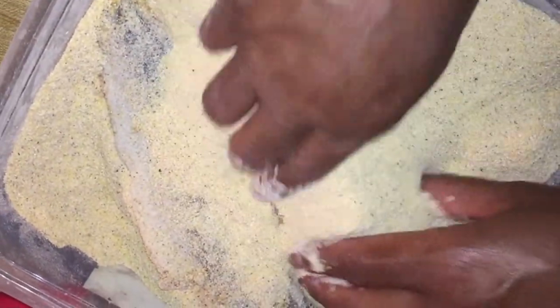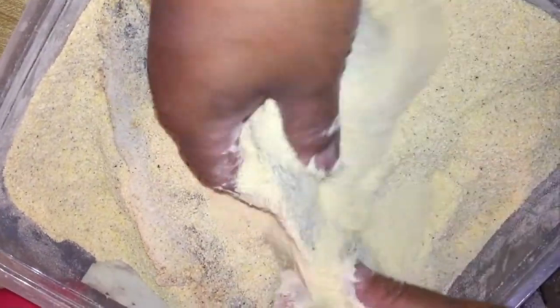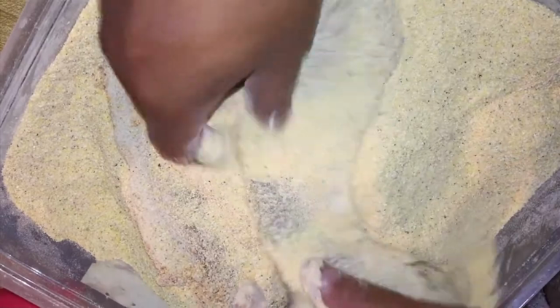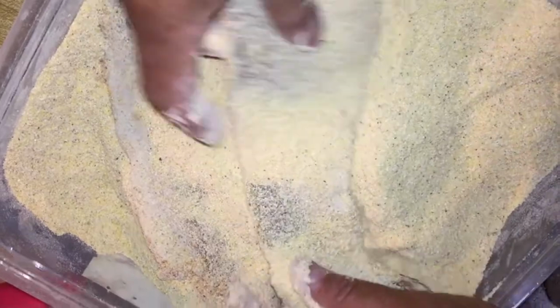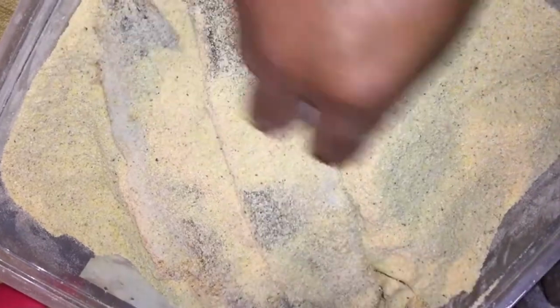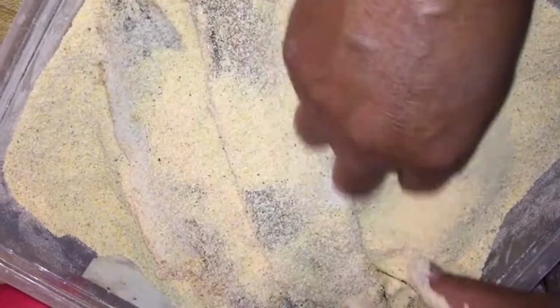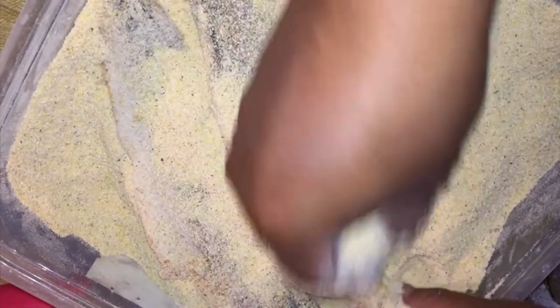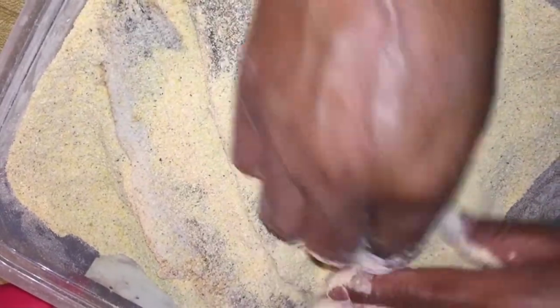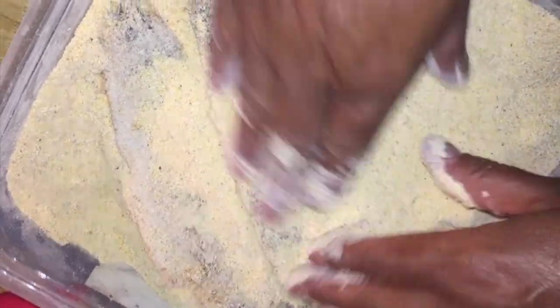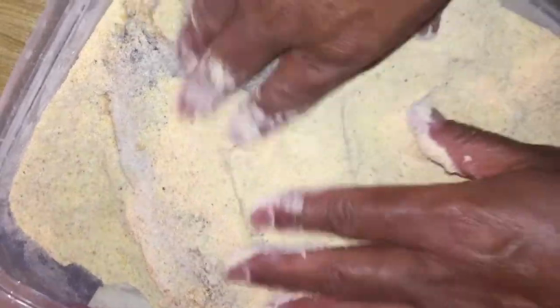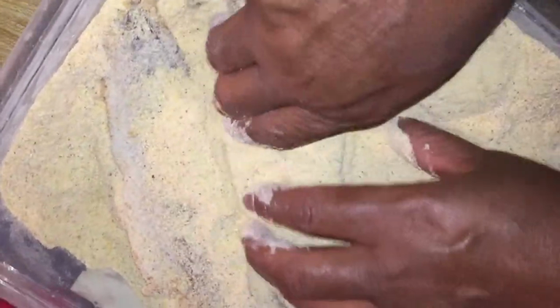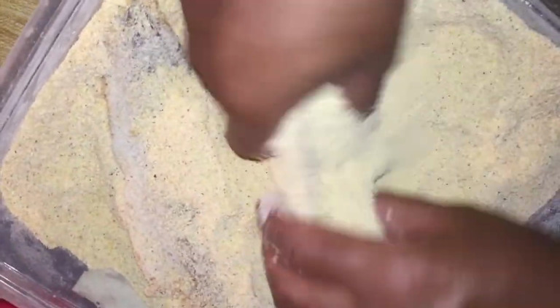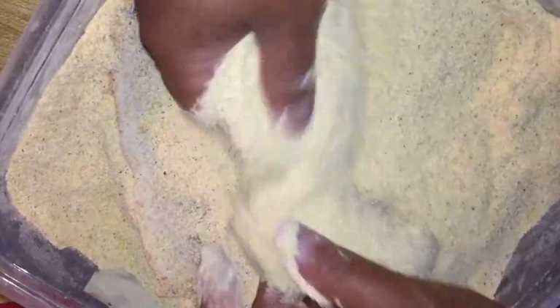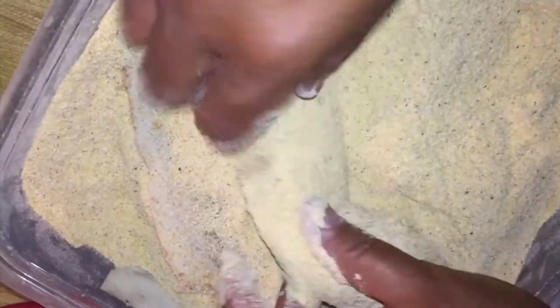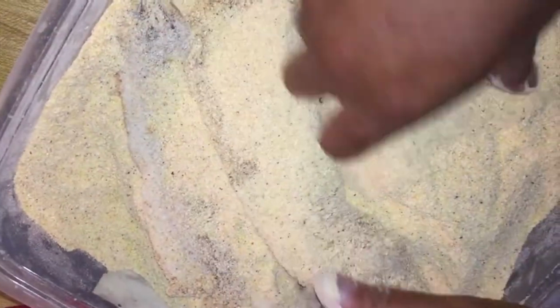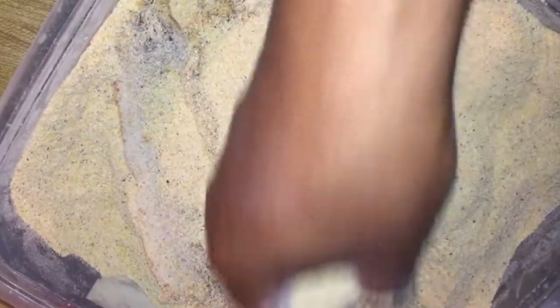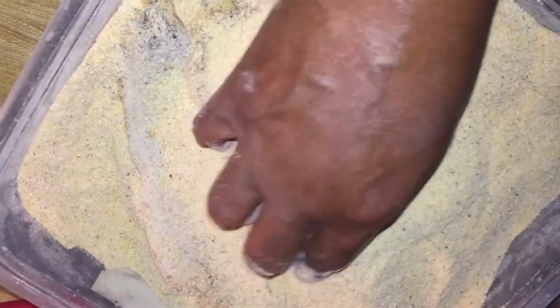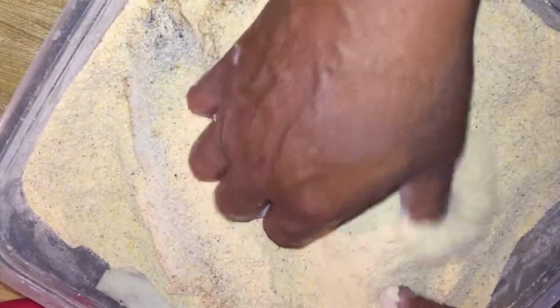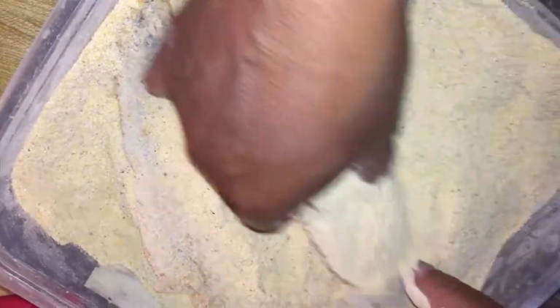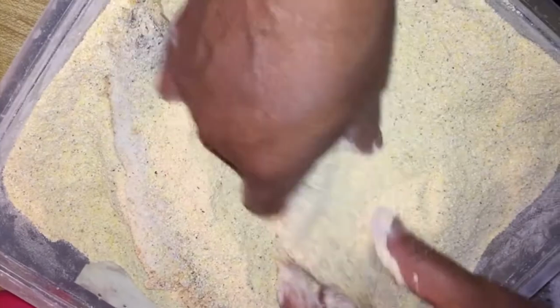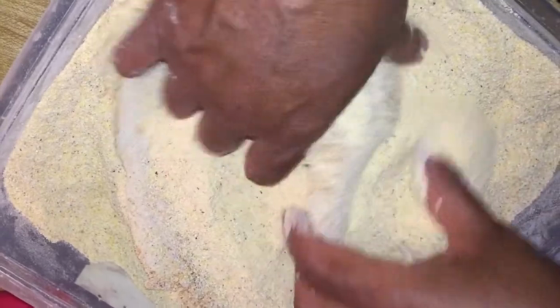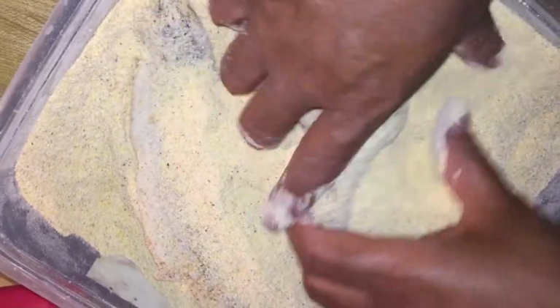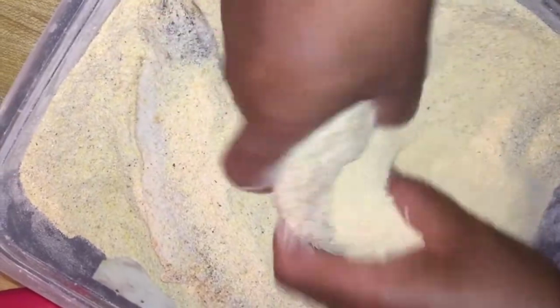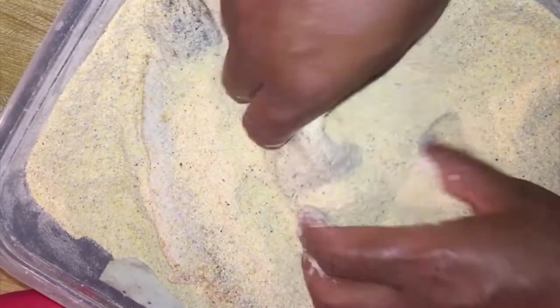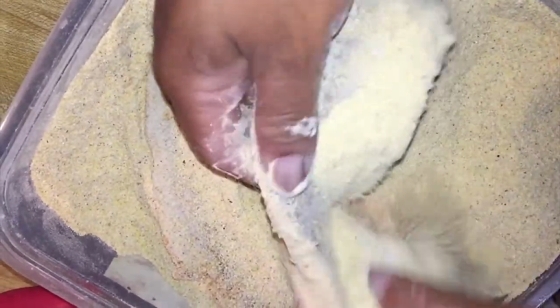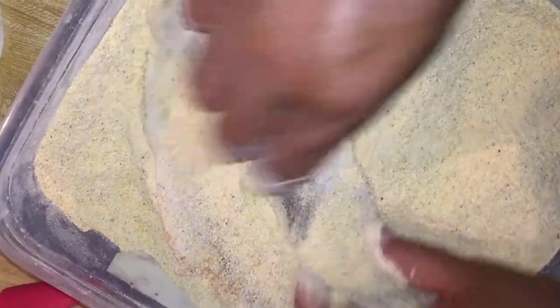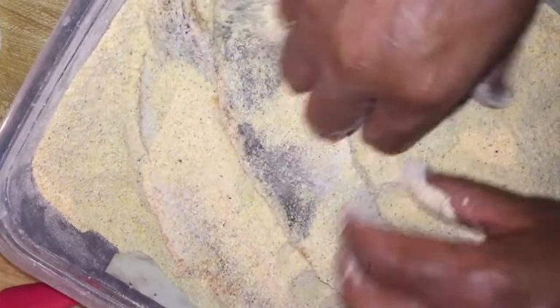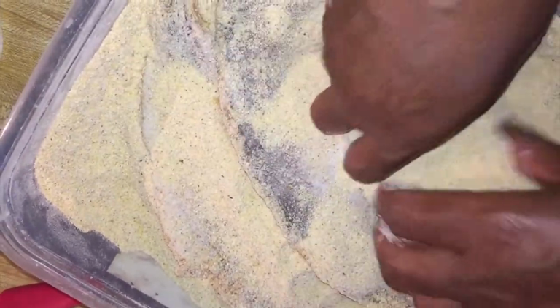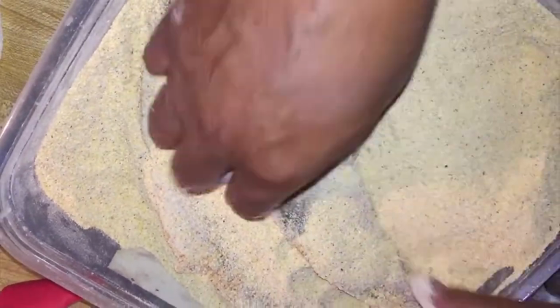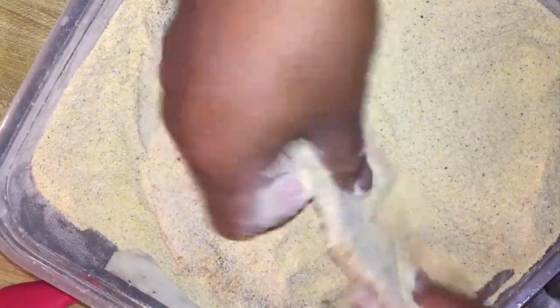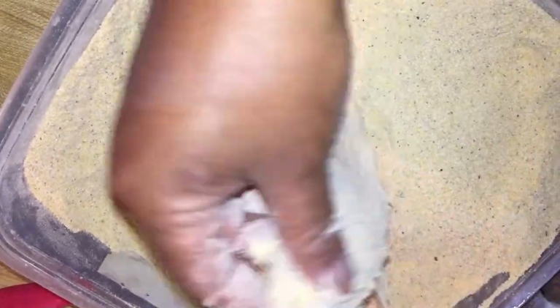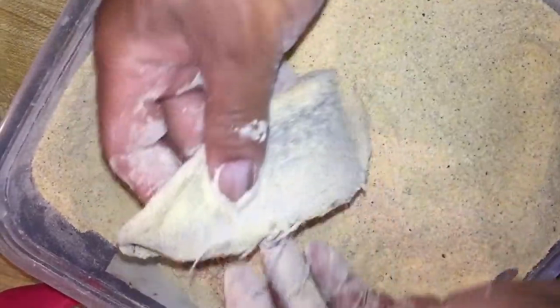If you got any bones on the side of your fish — because whiting can have bones, and sometimes they debone them but they don't do a good job. But I don't mind.